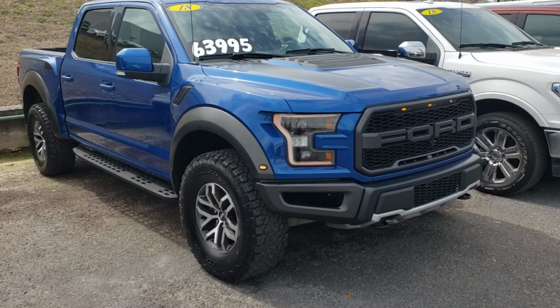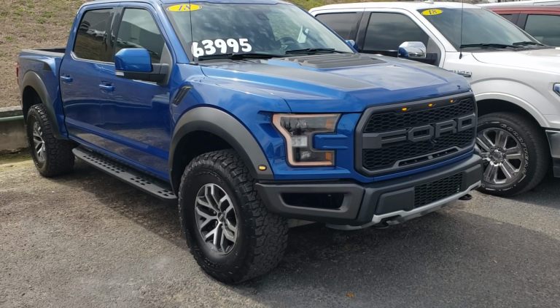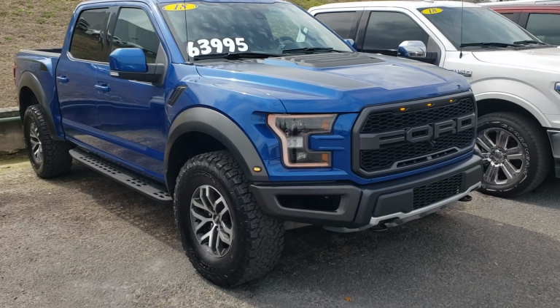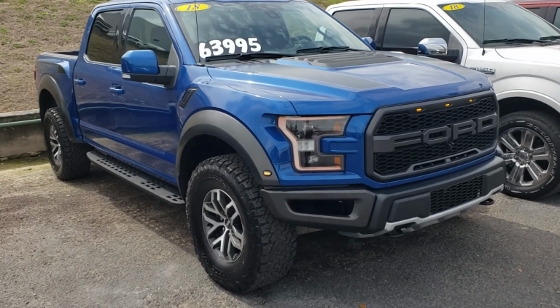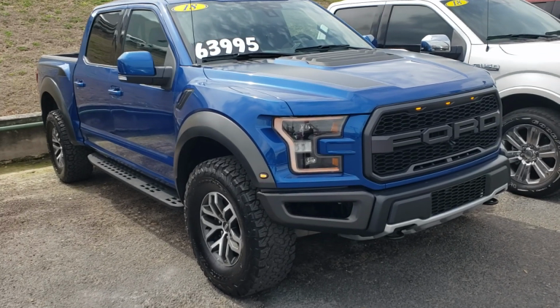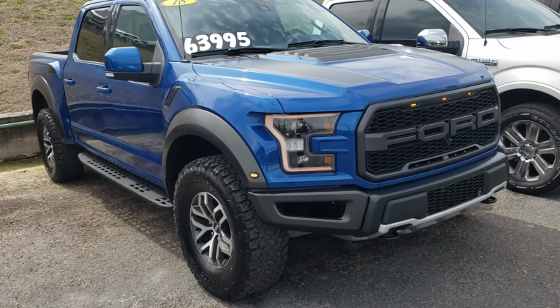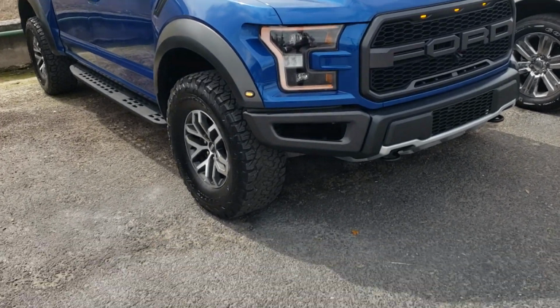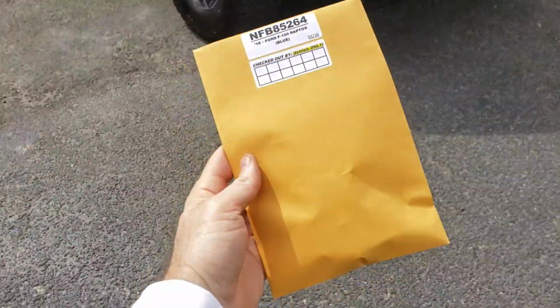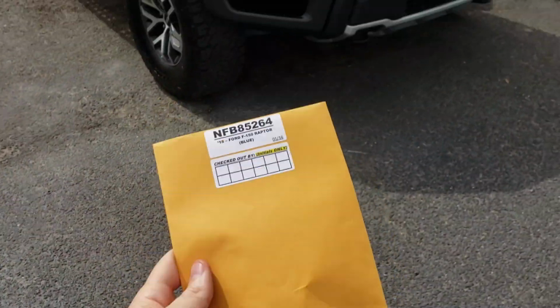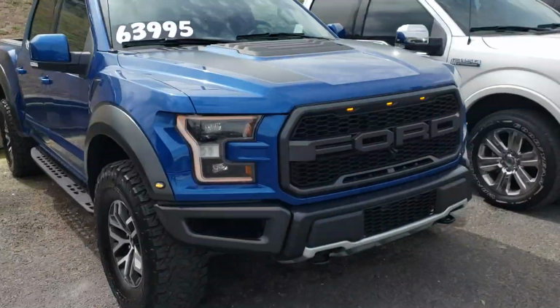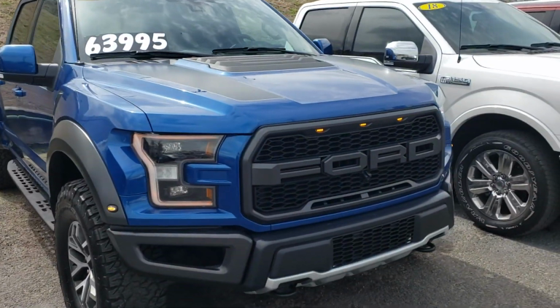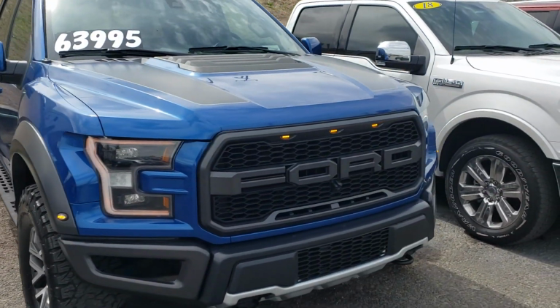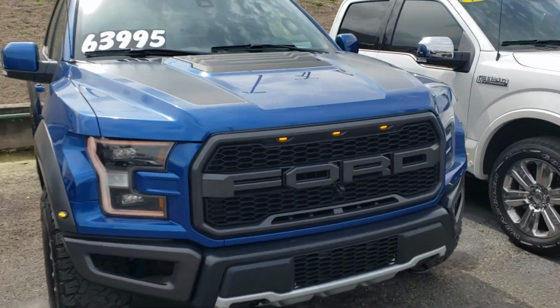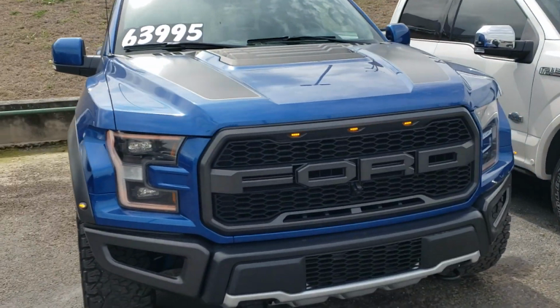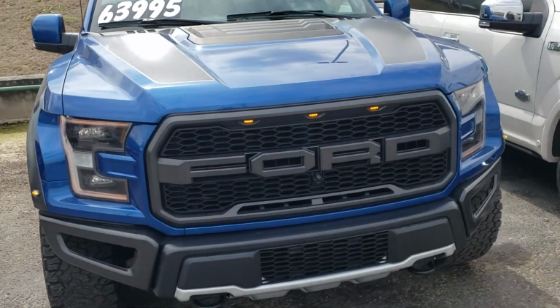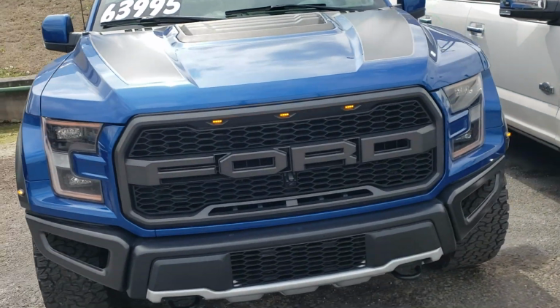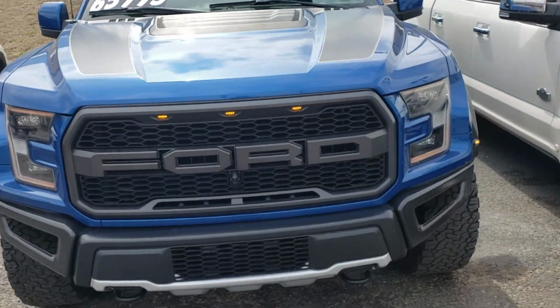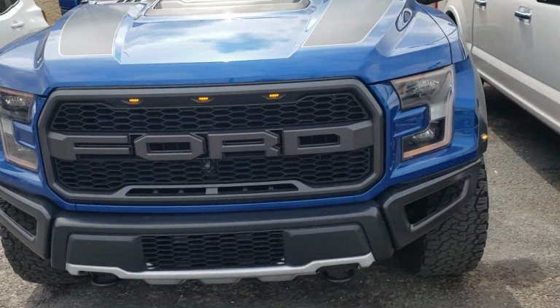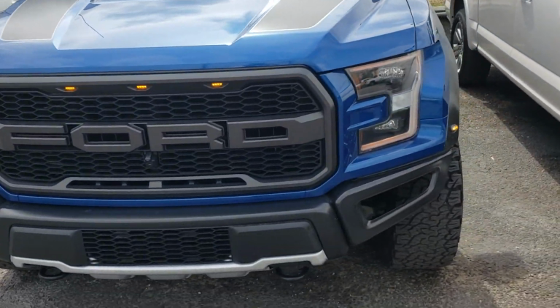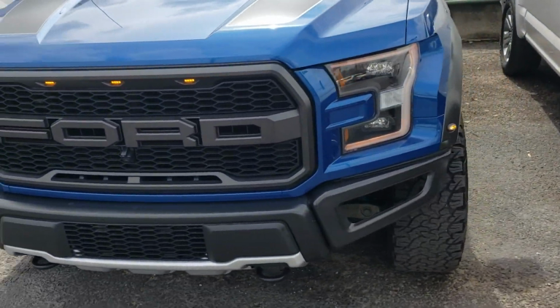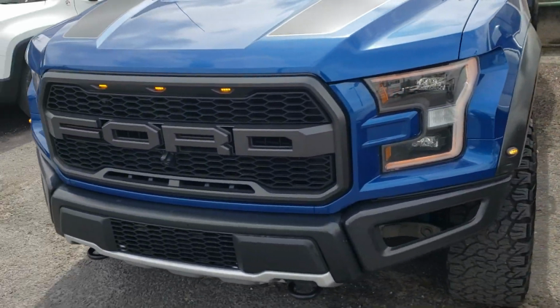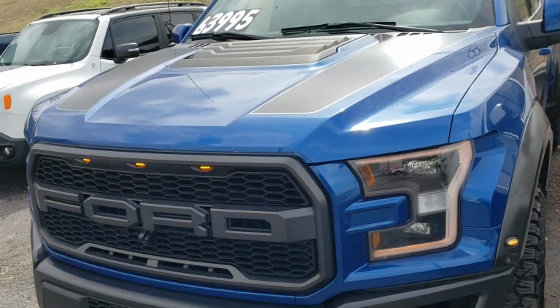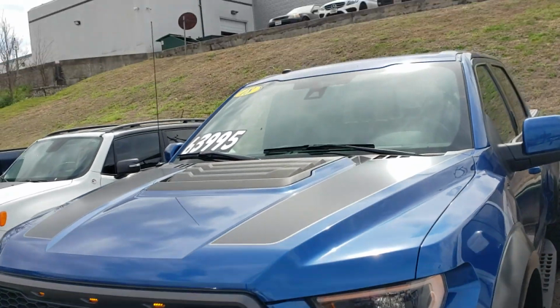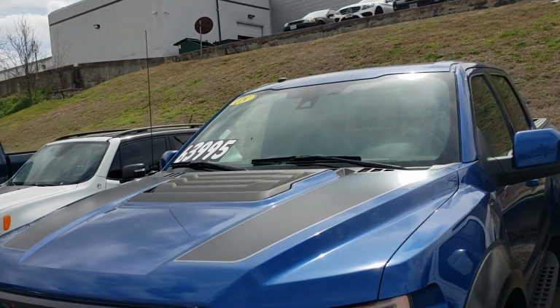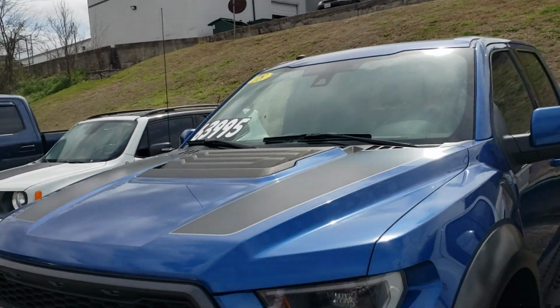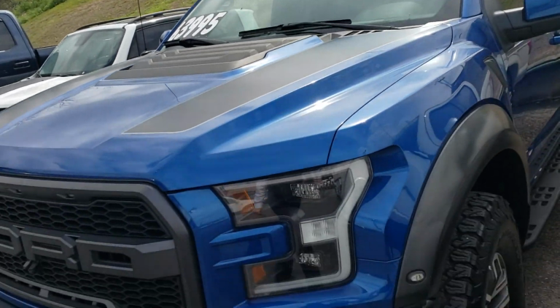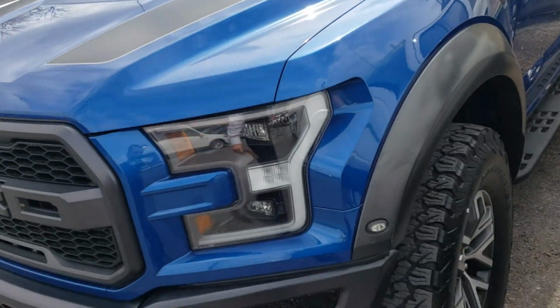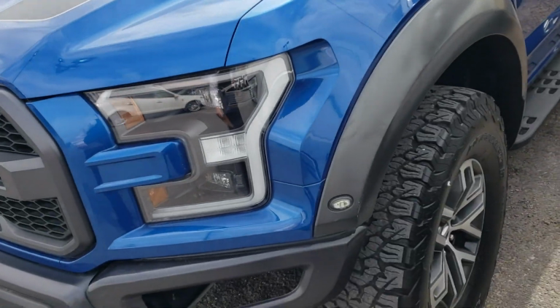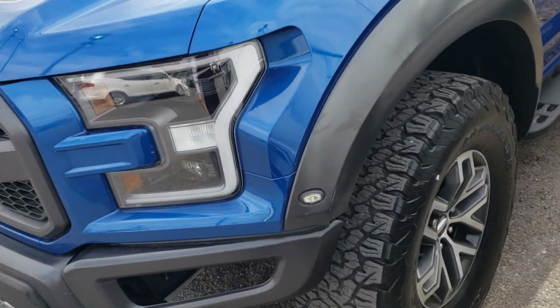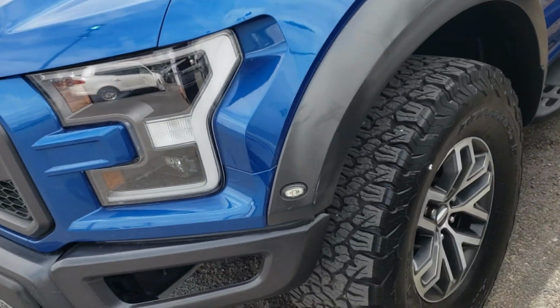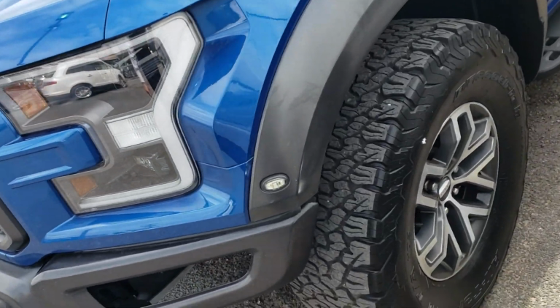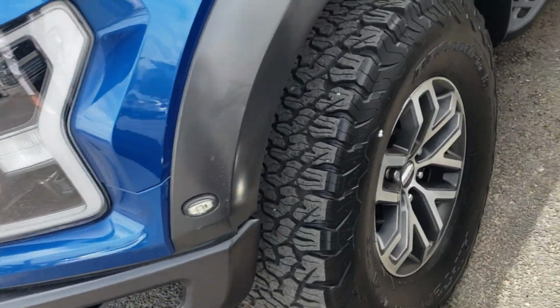Hey Craig, this is Casper from North Park Lincoln. I had to grab the second key — one of the other salespersons has the first key; he's trying to sell this vehicle as well. So anyway, figured I'd shoot a quick video of it.